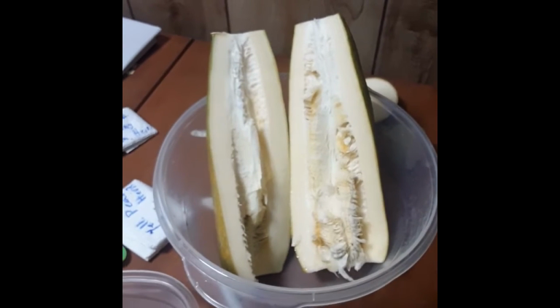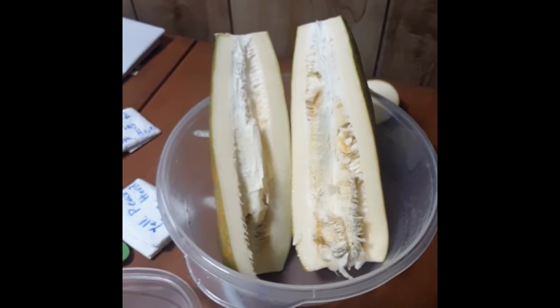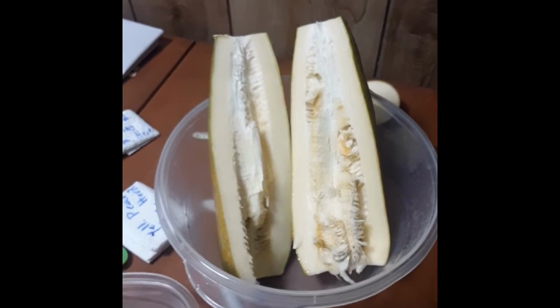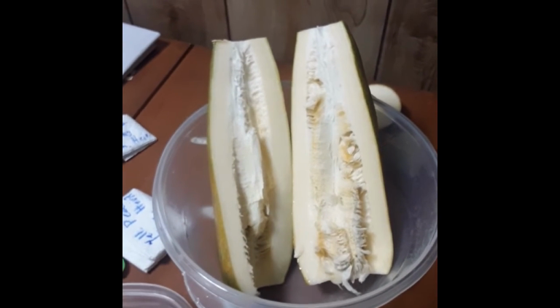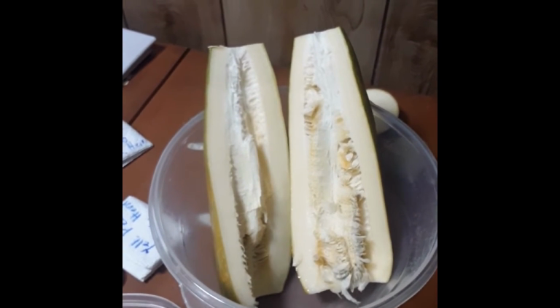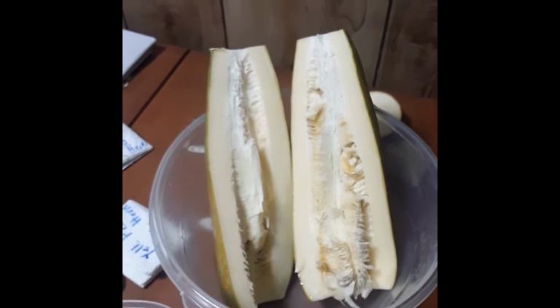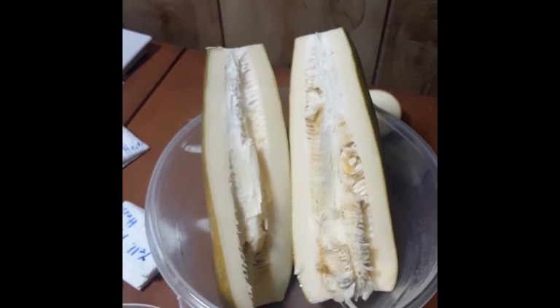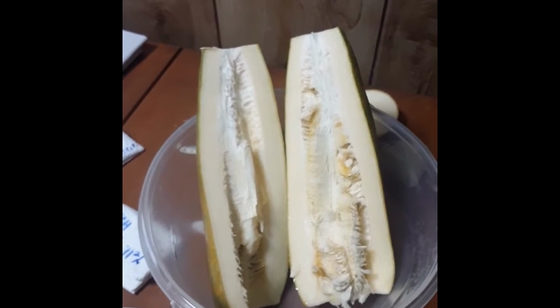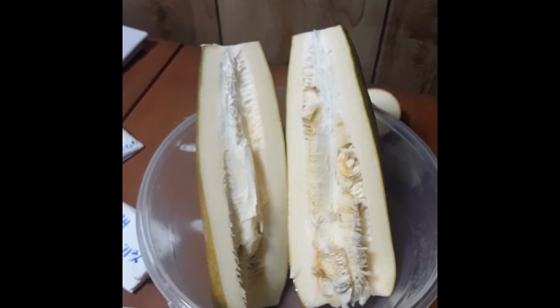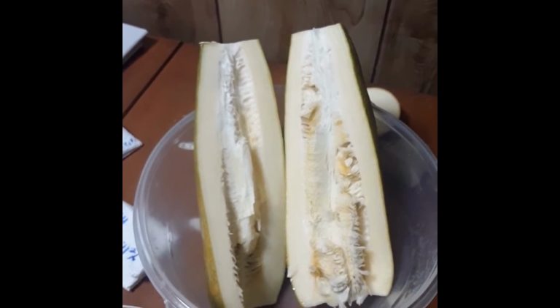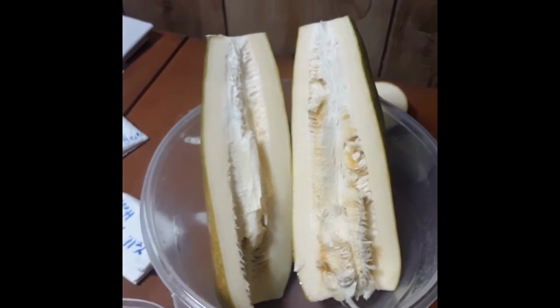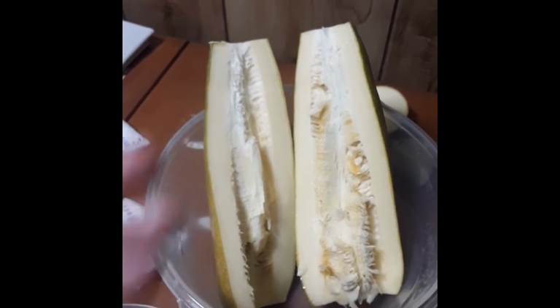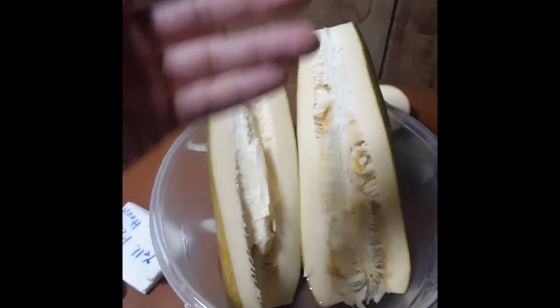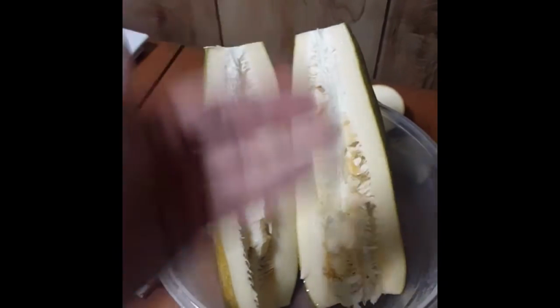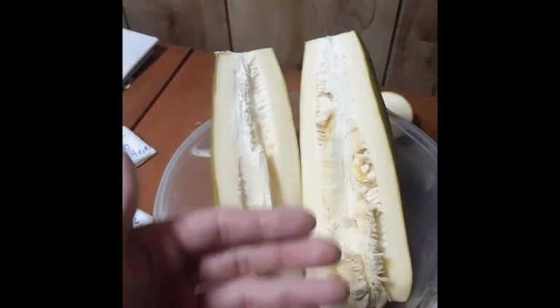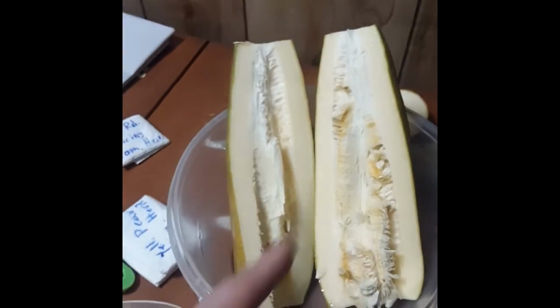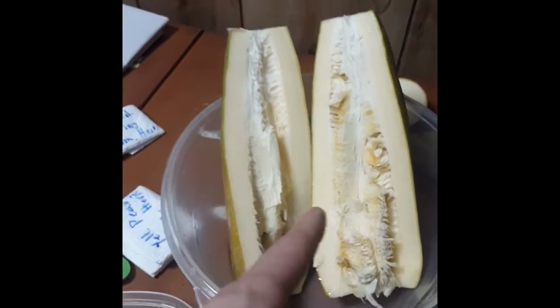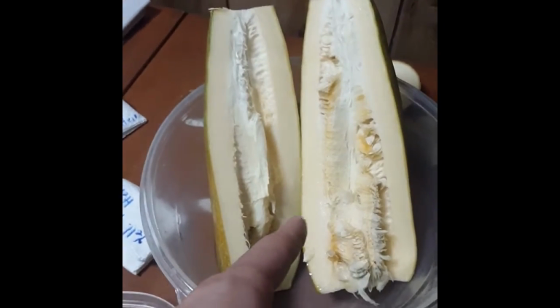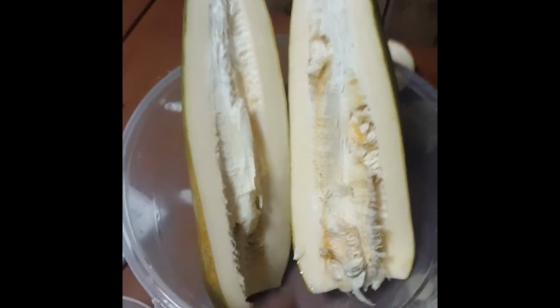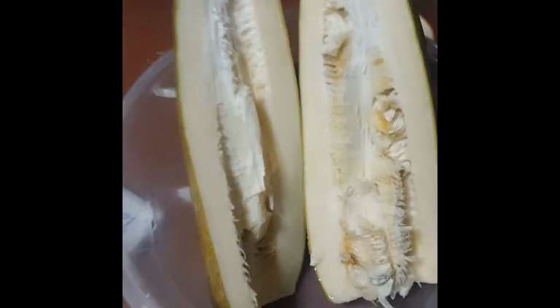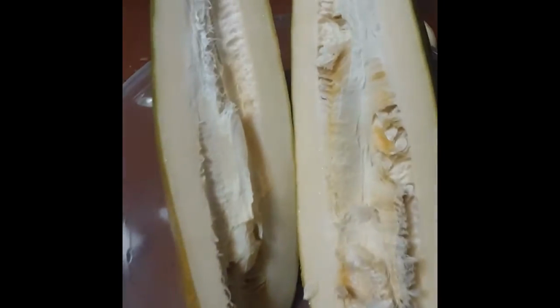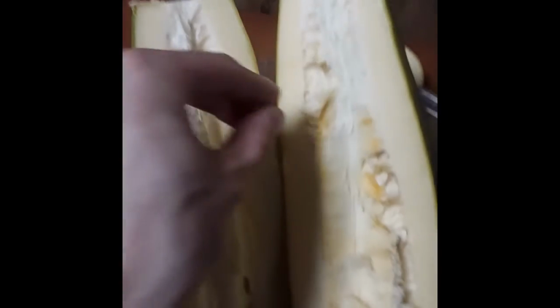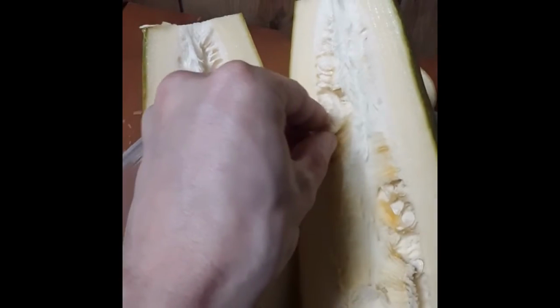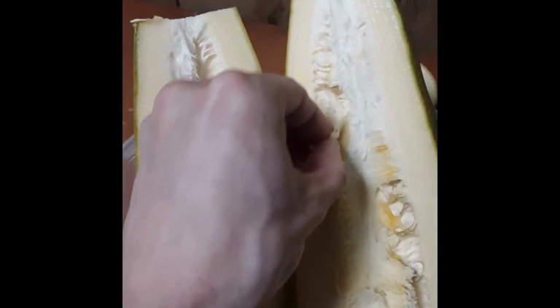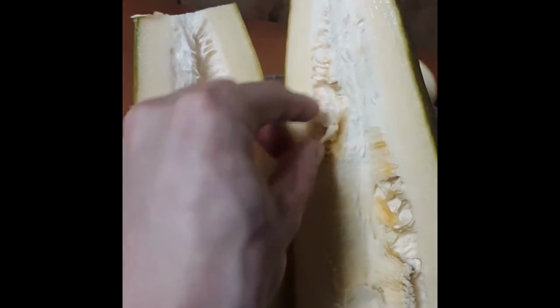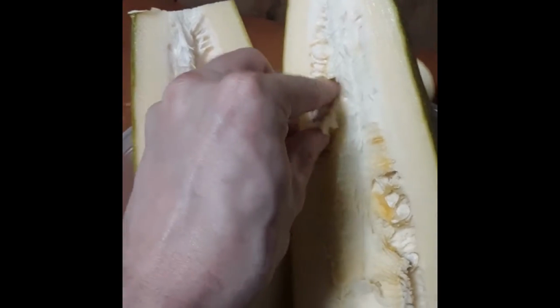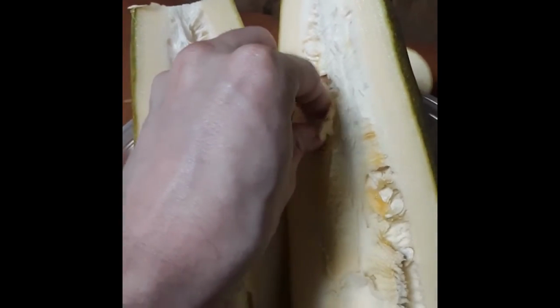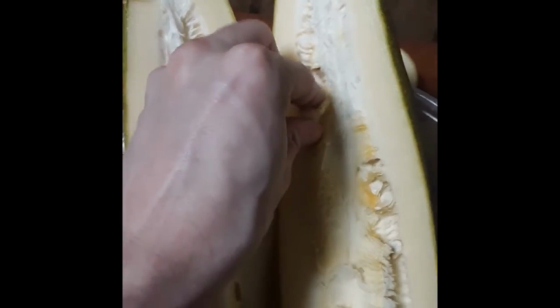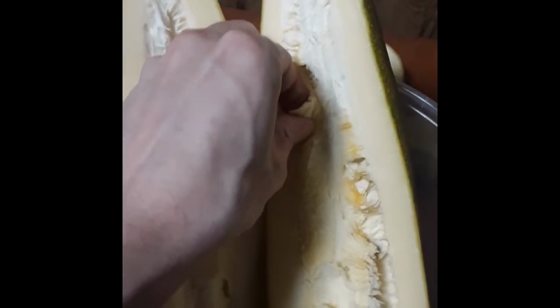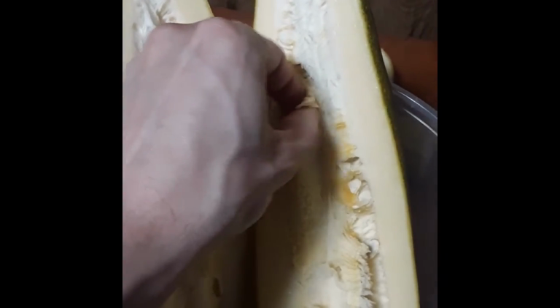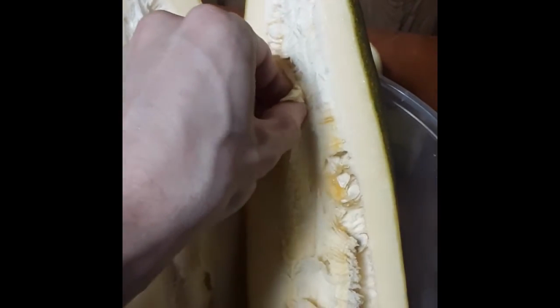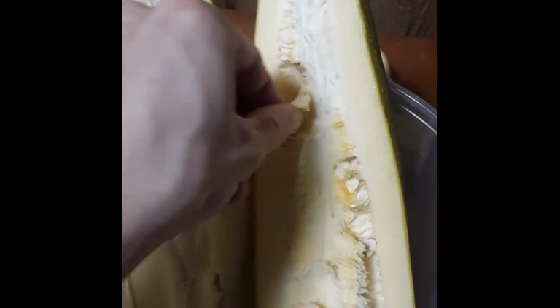I went ahead and cut the ends off and split it down either side. I didn't just cut all the way through because I don't want to damage the seeds in here, which there seemed to be plenty of.